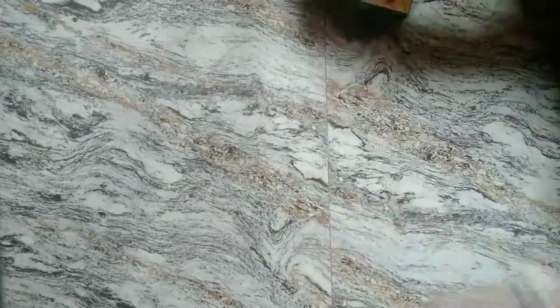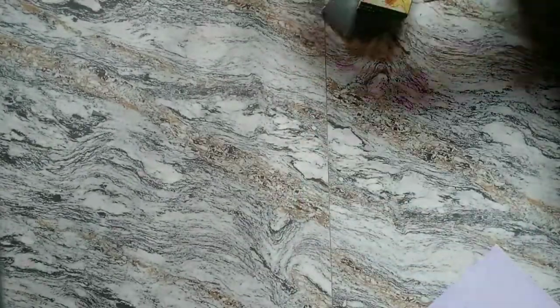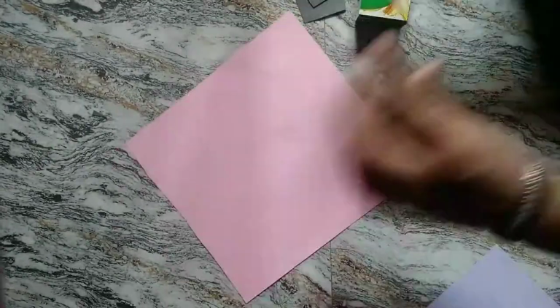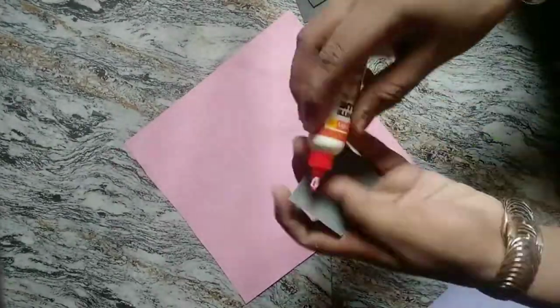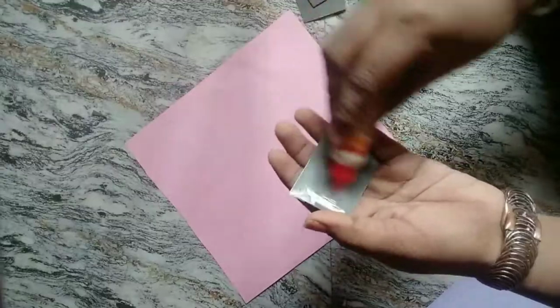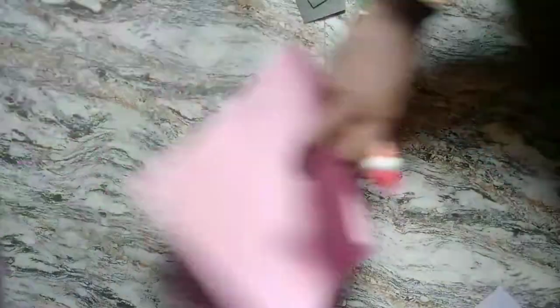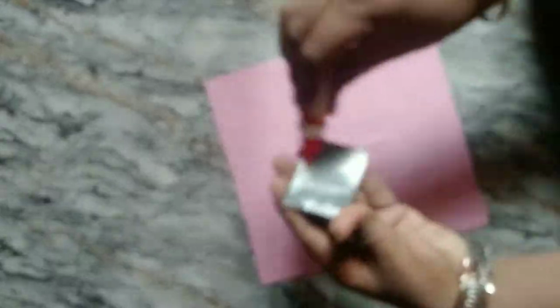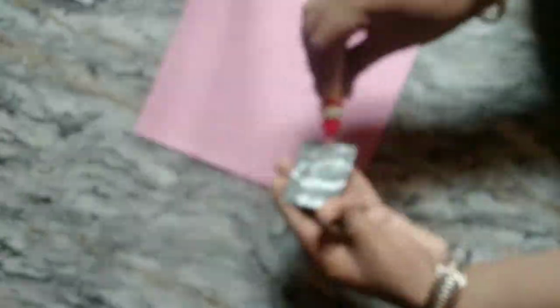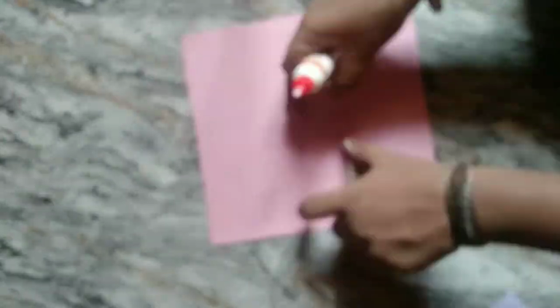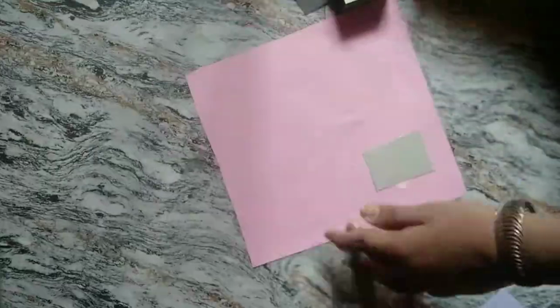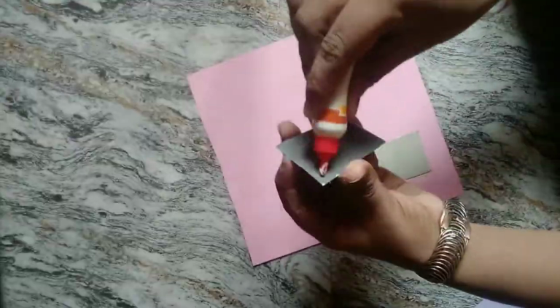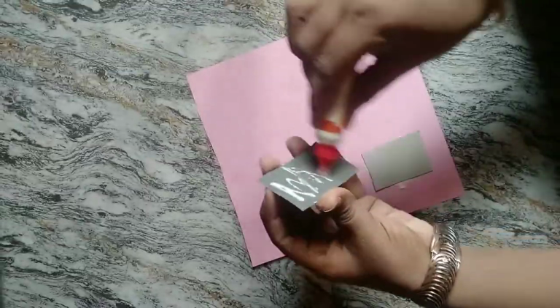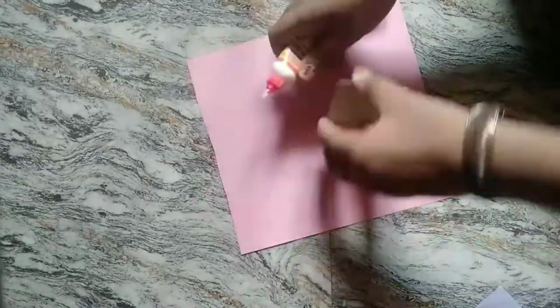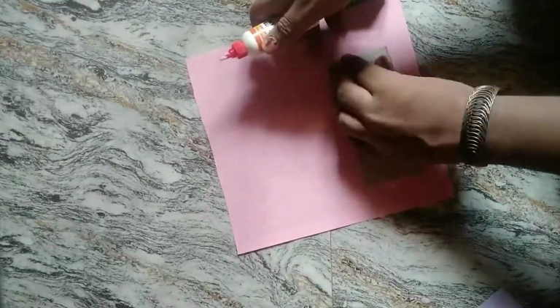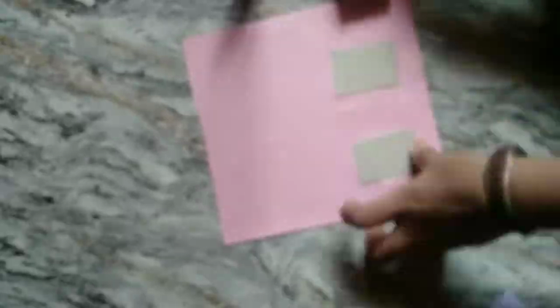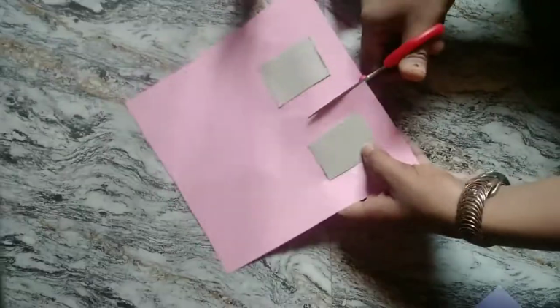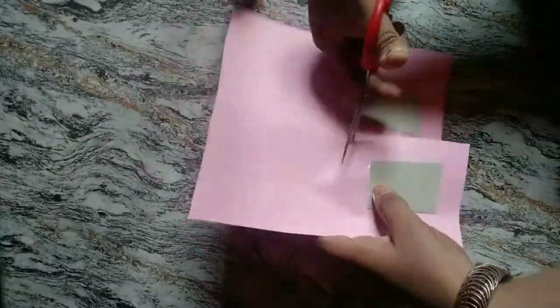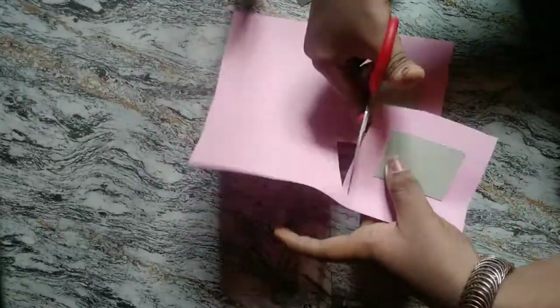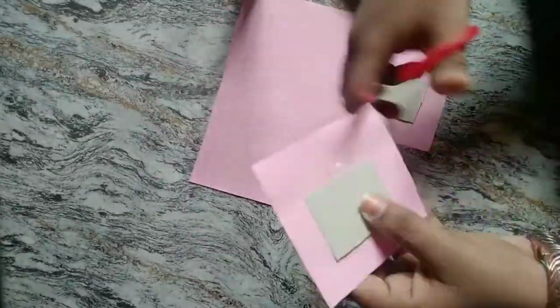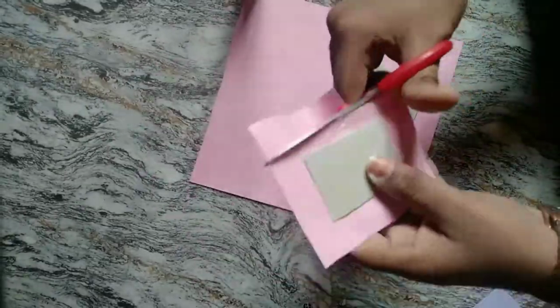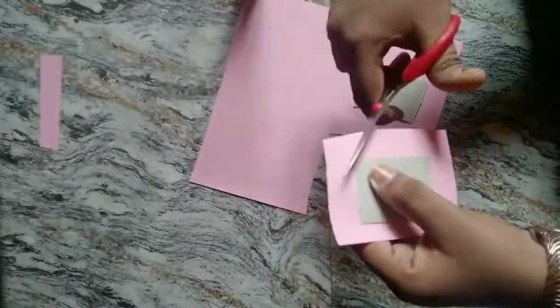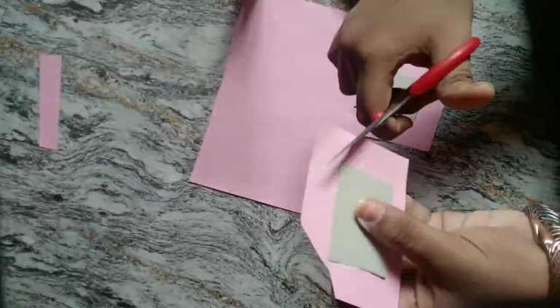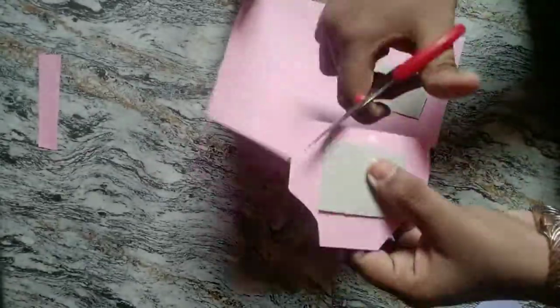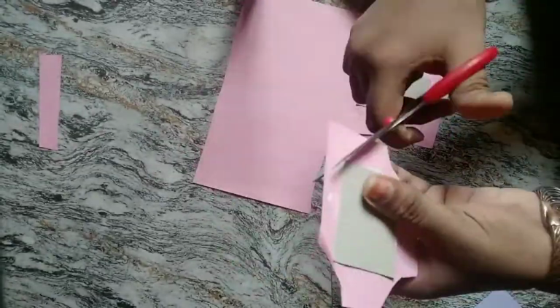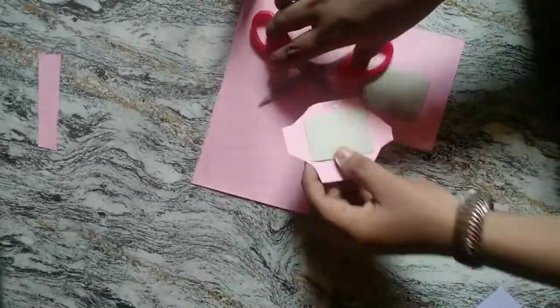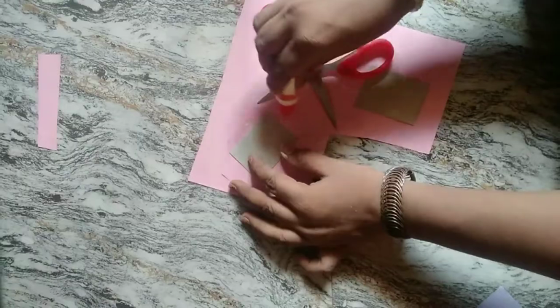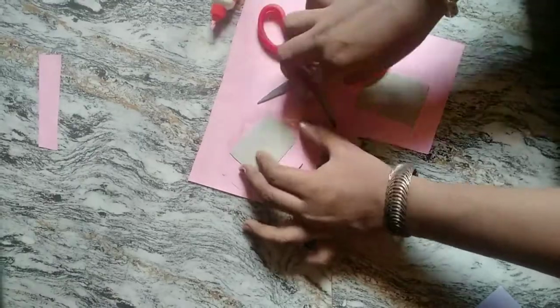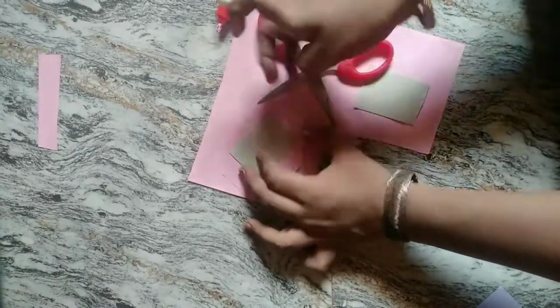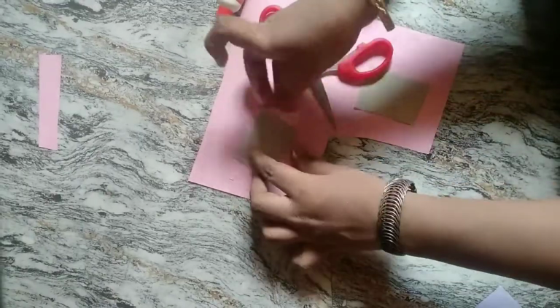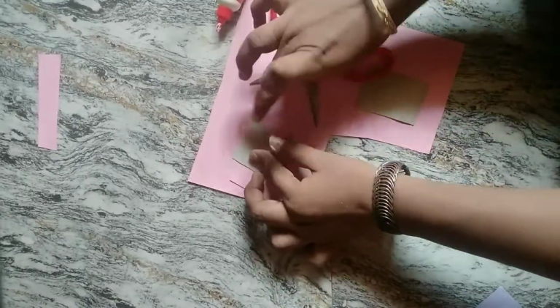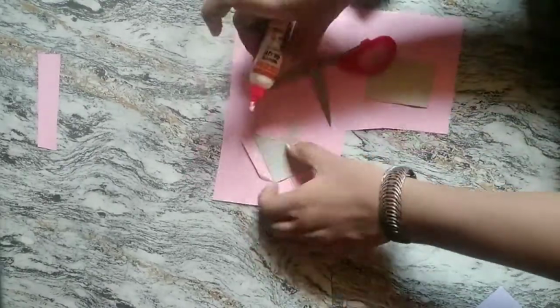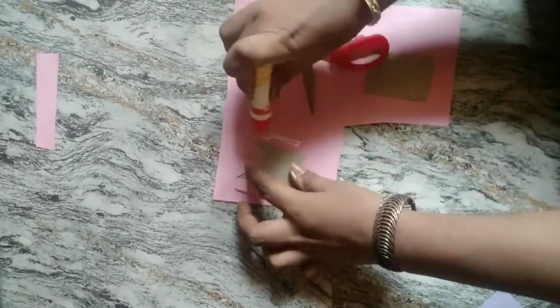We'll put it on the pen. Let's put it on the color paper. This is the first pink color paper. I'll put it on the side of the card. I'll put it on a cone shape and put it on the cameling side.